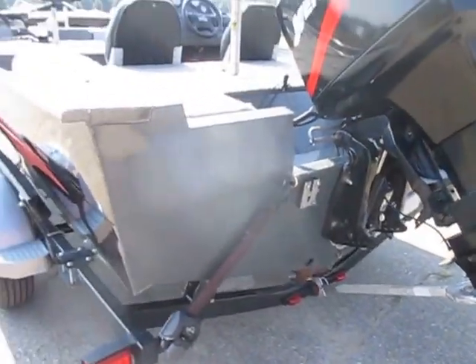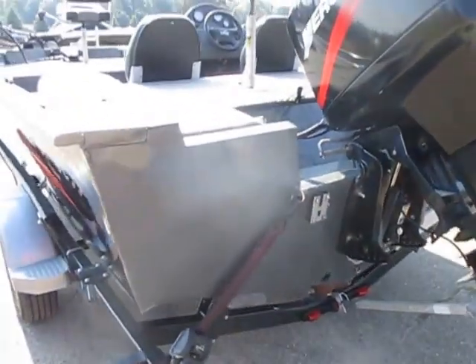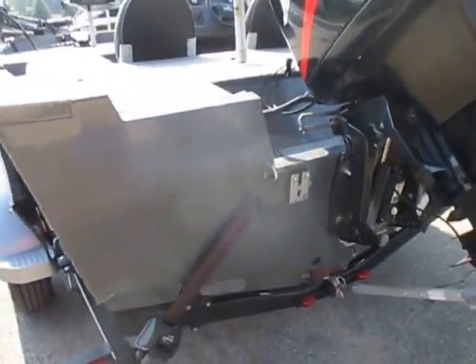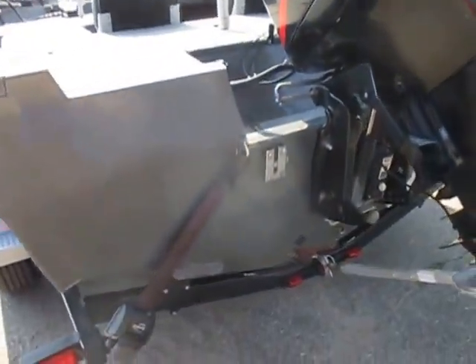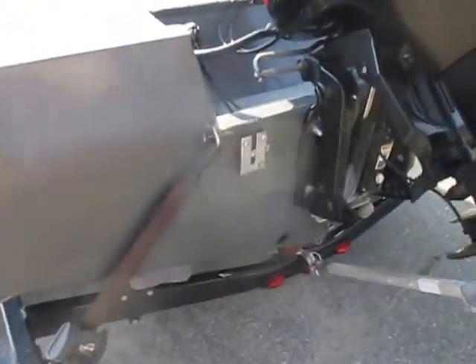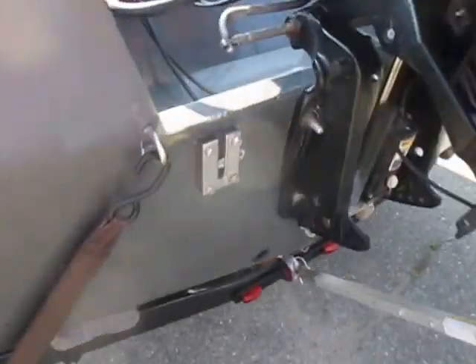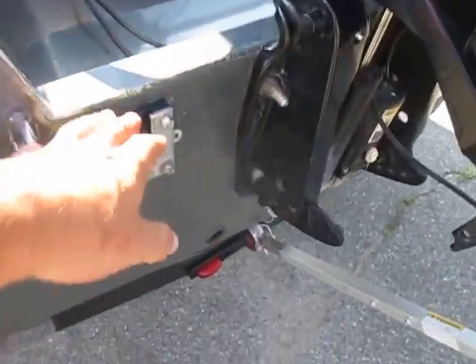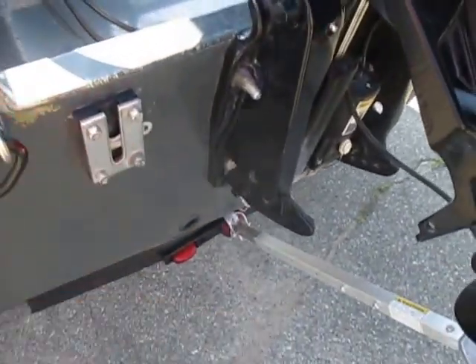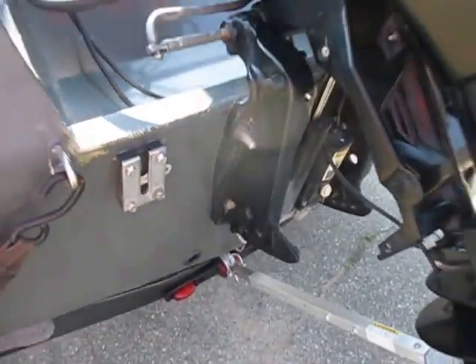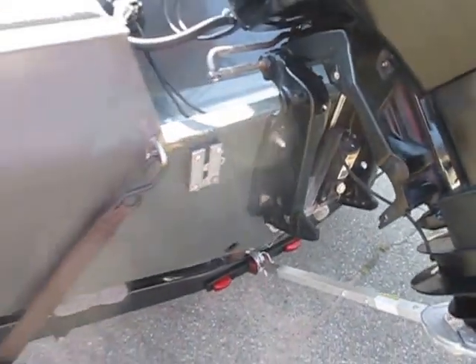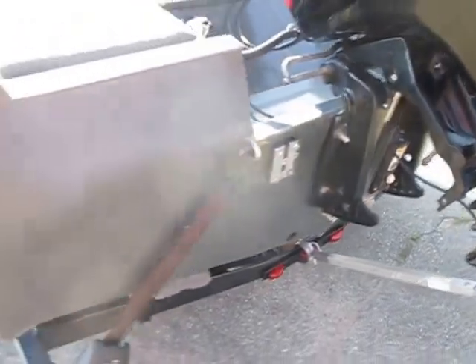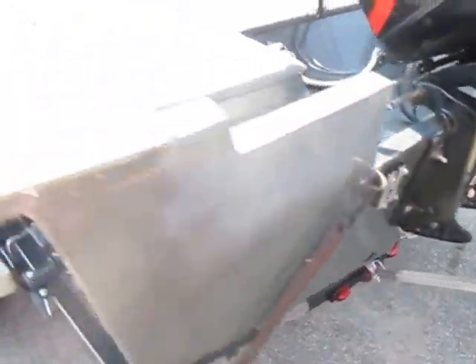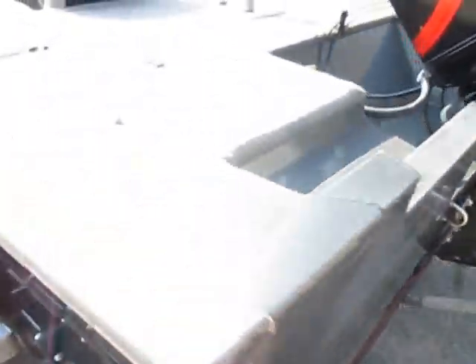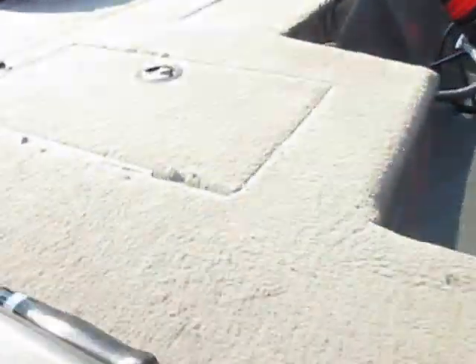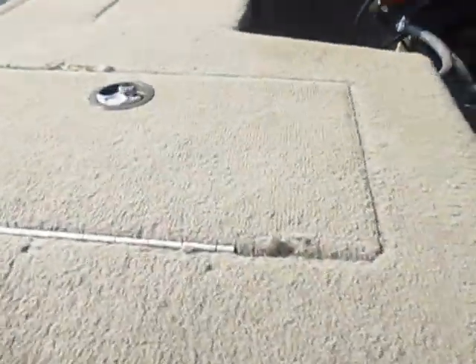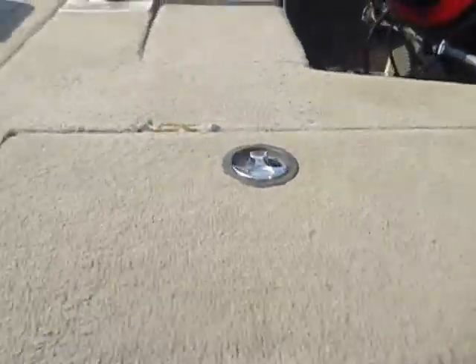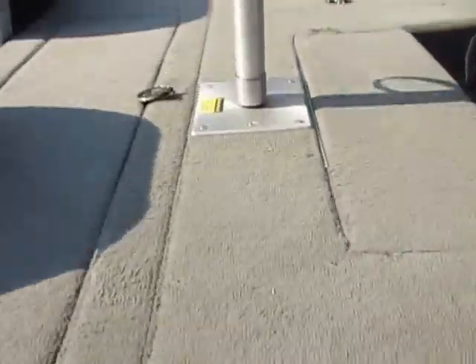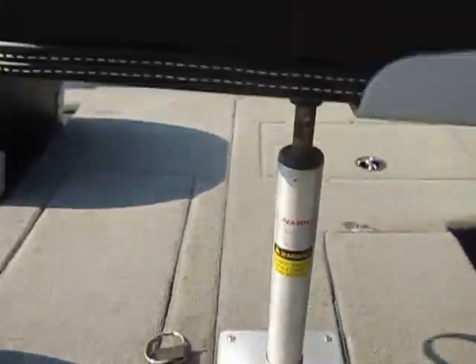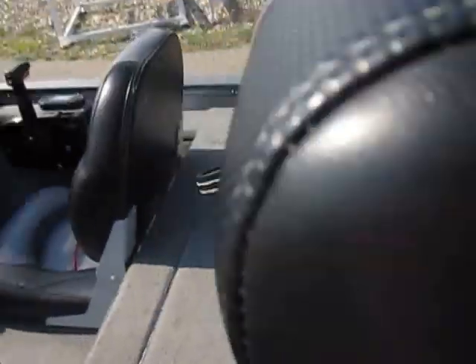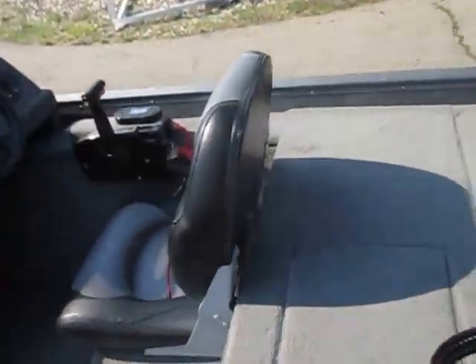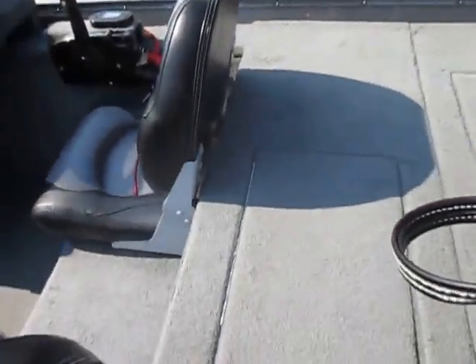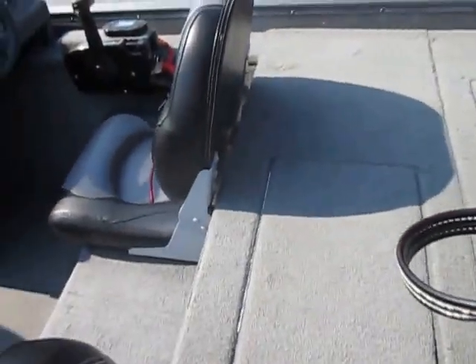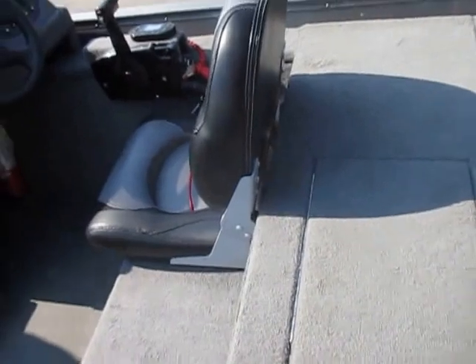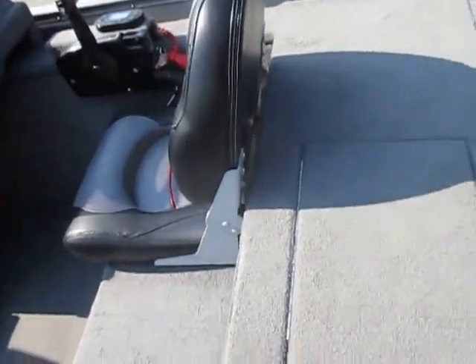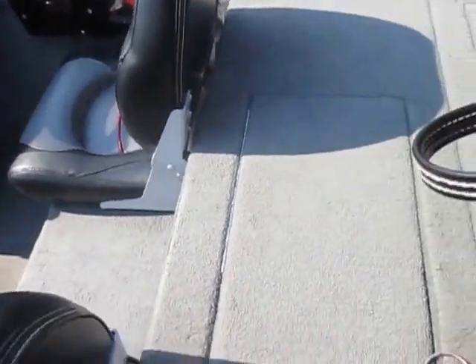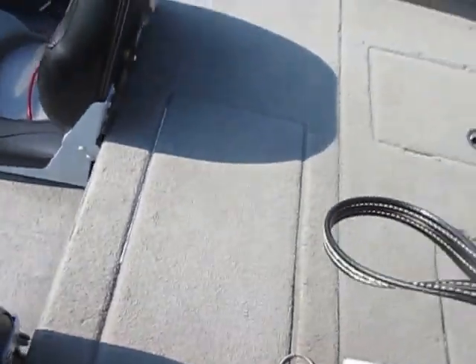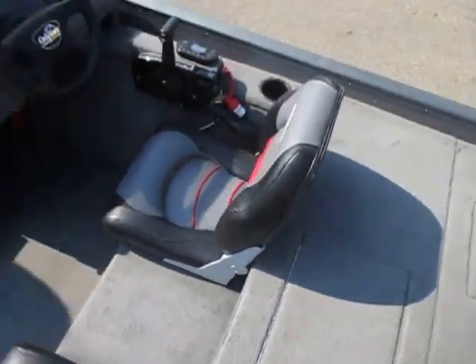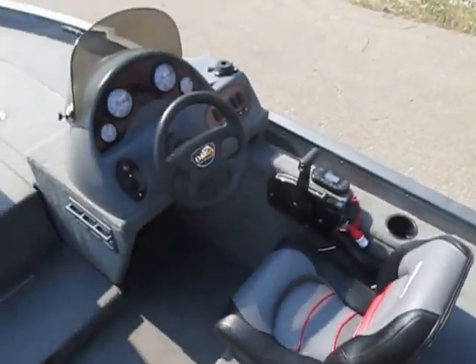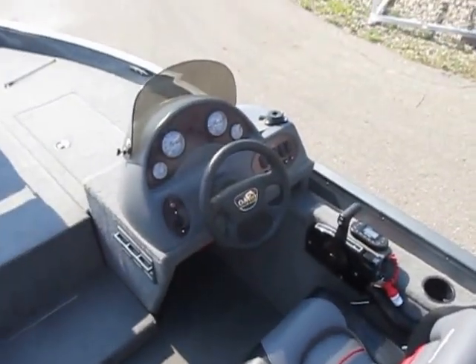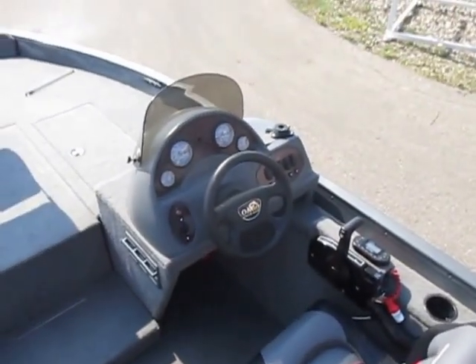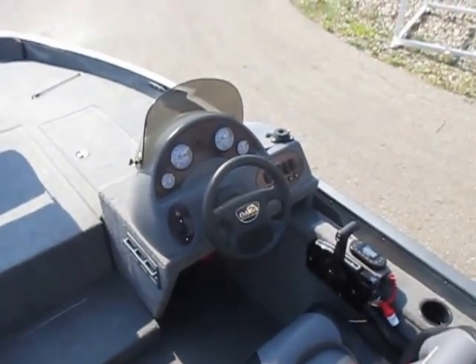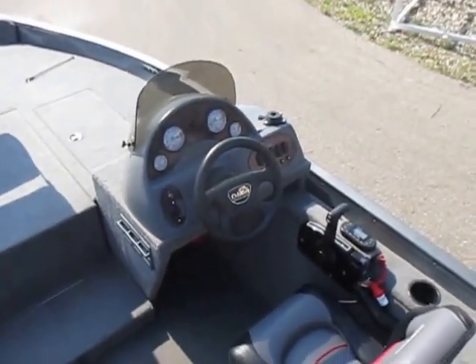It has a removable two-step boarding ladder, which you can see in the pictures. Single console with a removable windscreen.